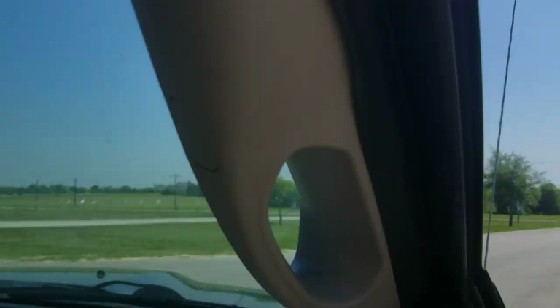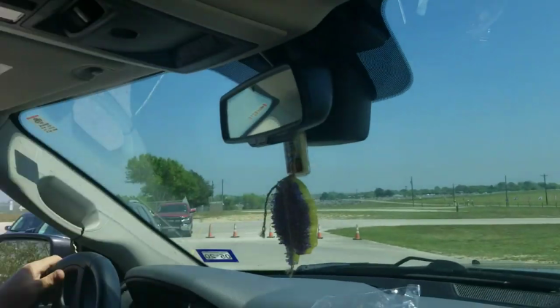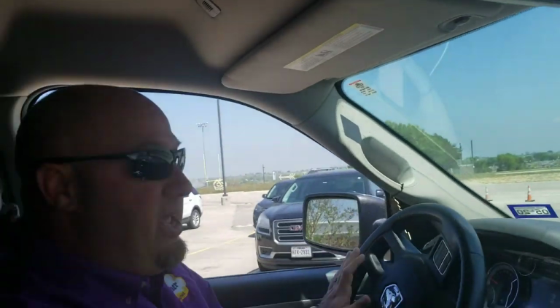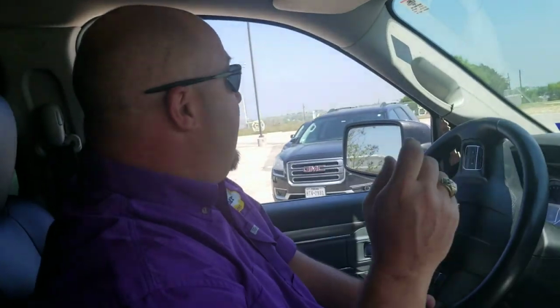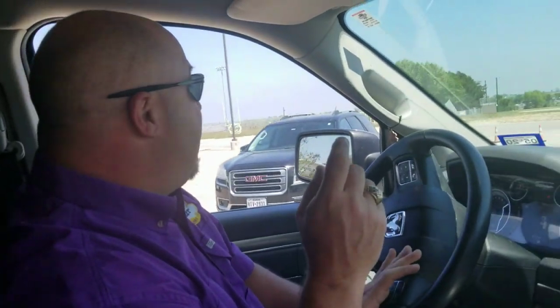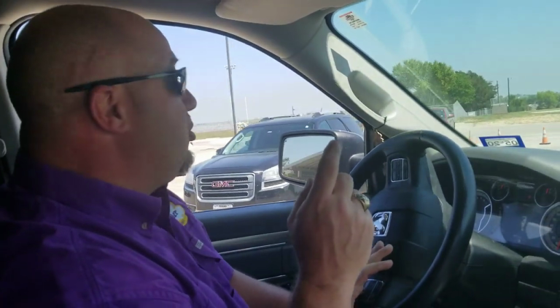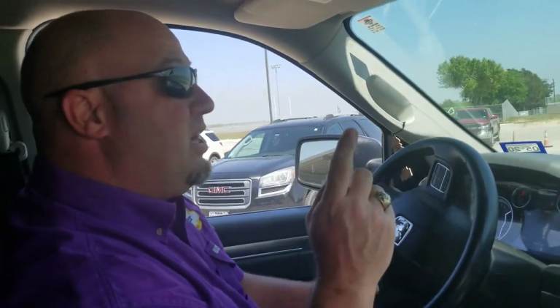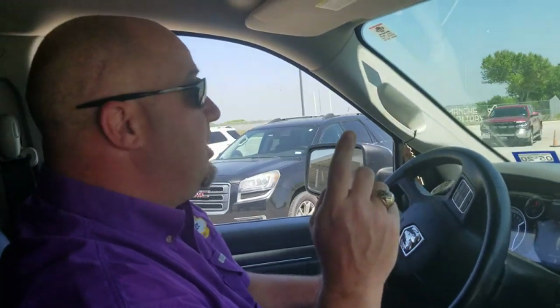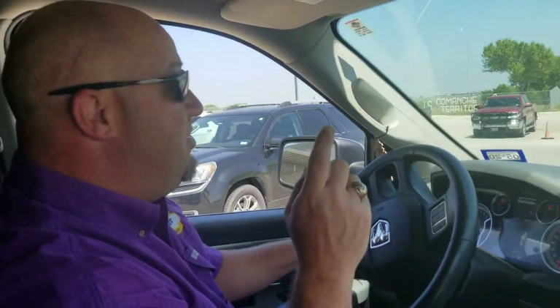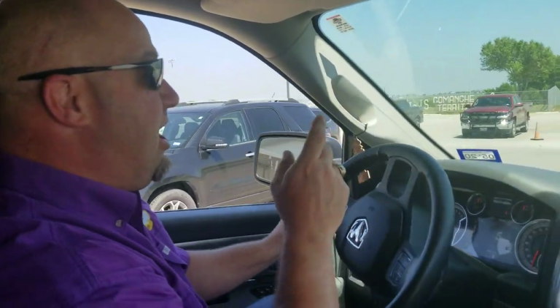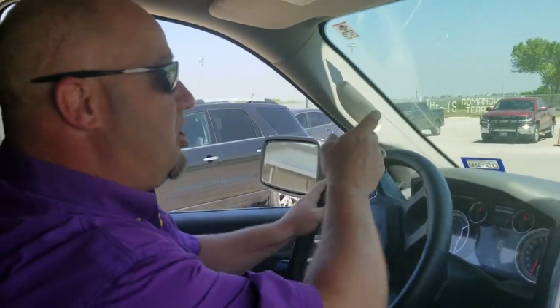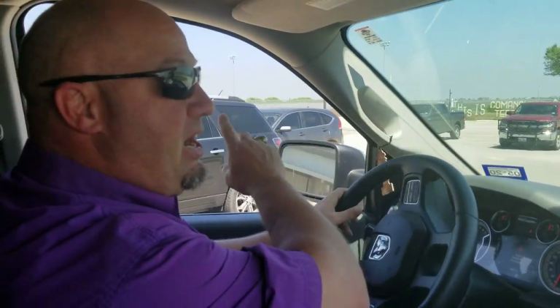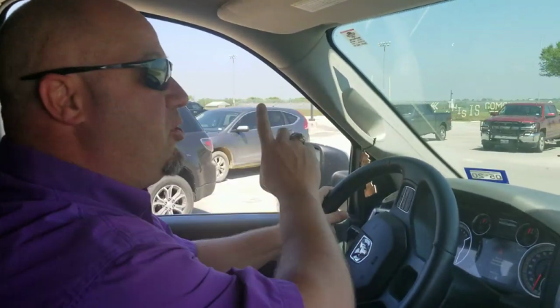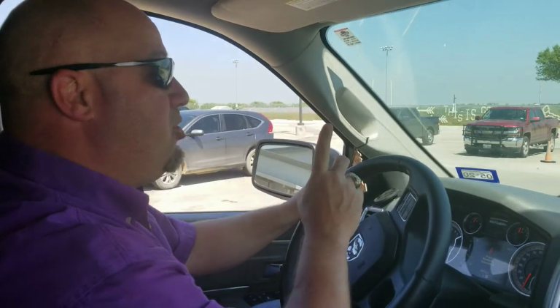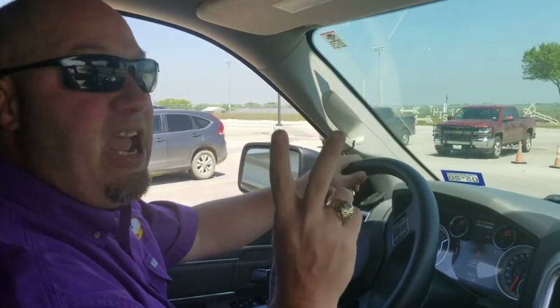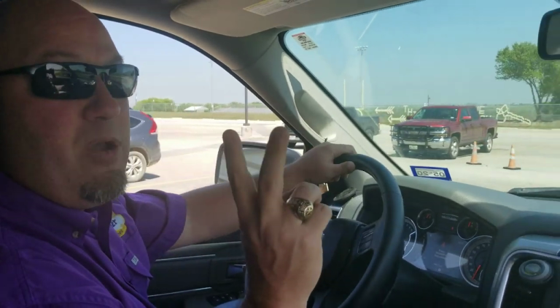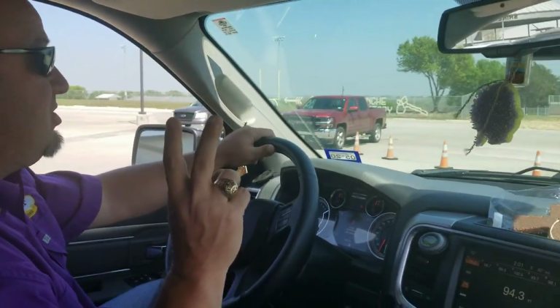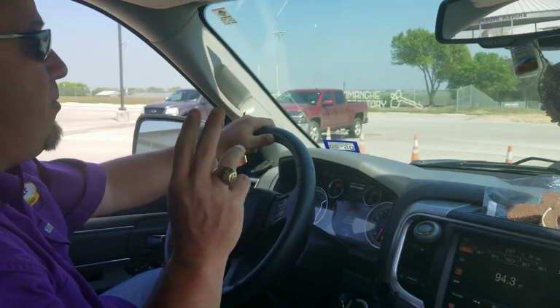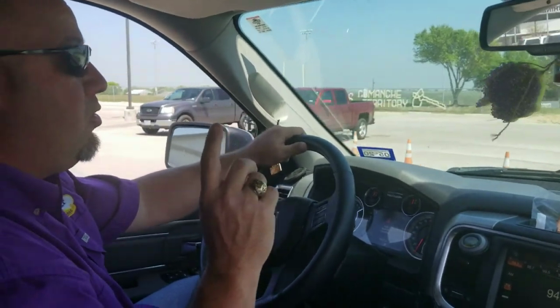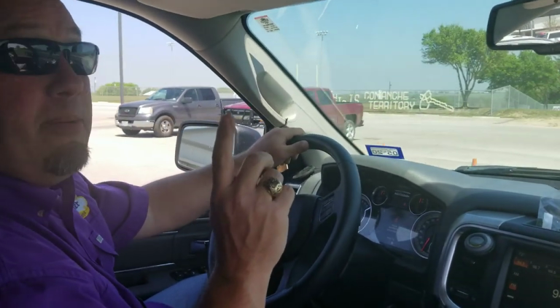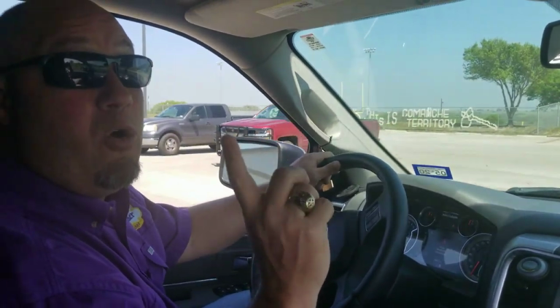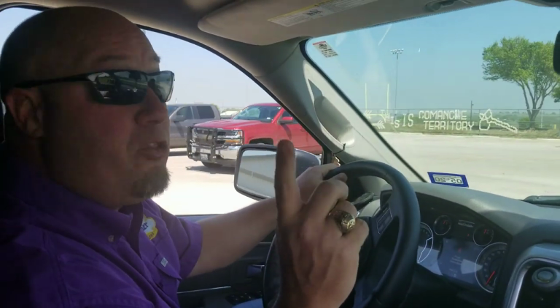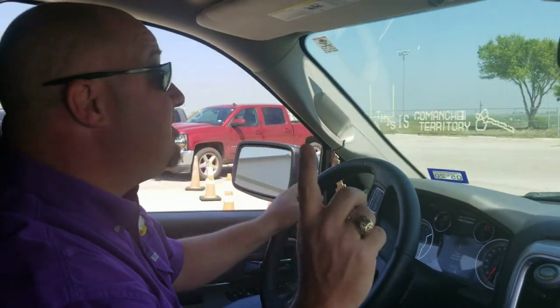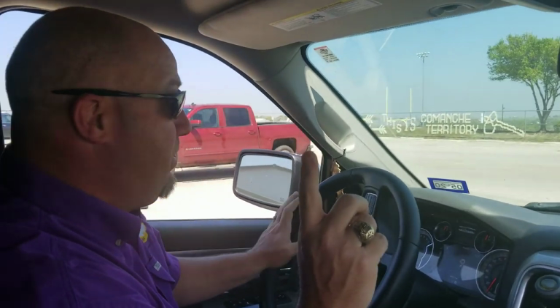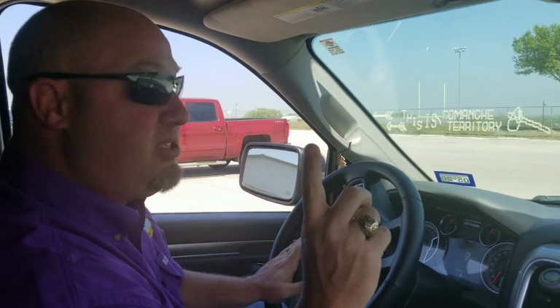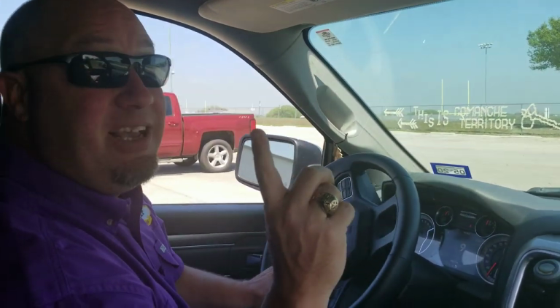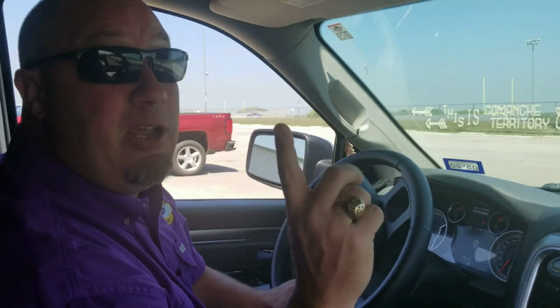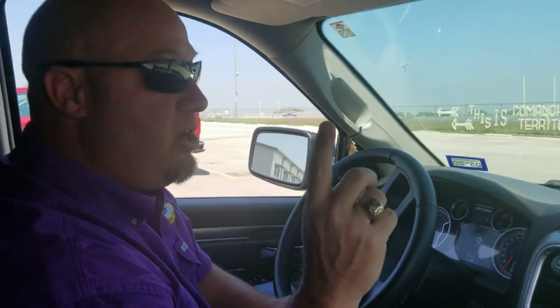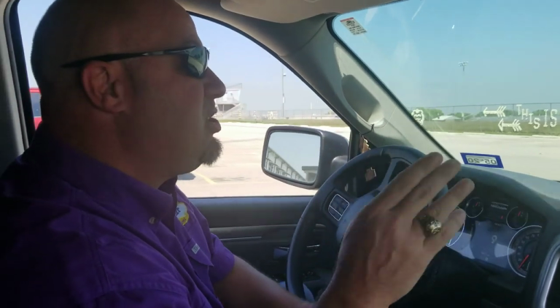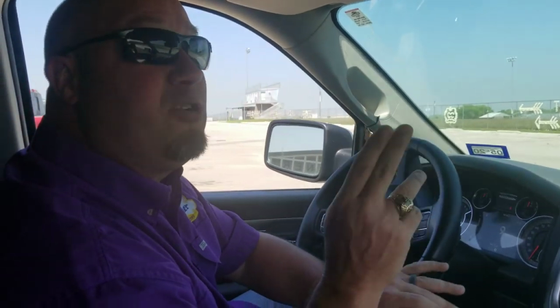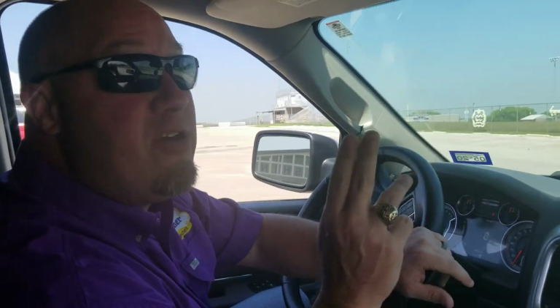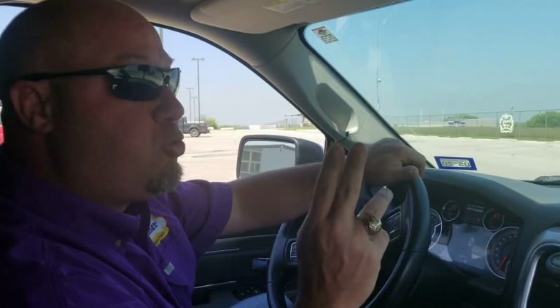Now, this area is going to be blocked off. You're only going to have two avenues. I'm going to go back through one more time because I want to show the high school parents exactly what they're going to do. So this will be for grades seven through twelve.